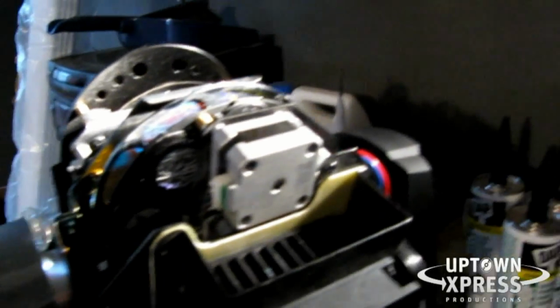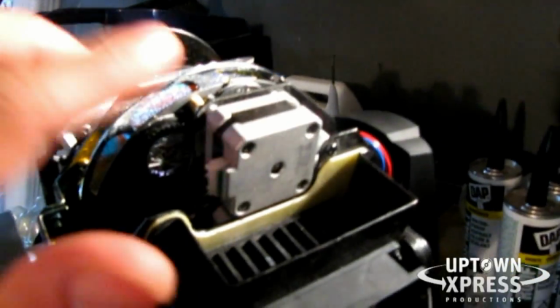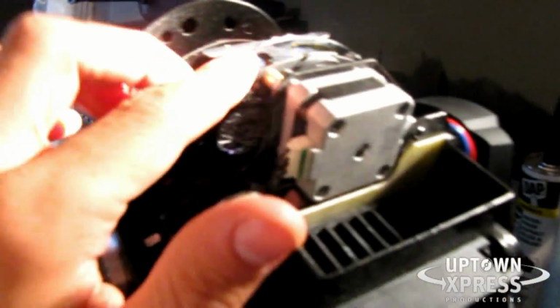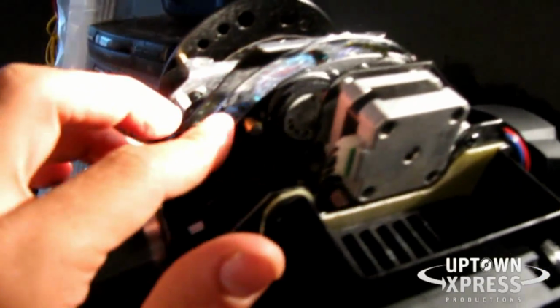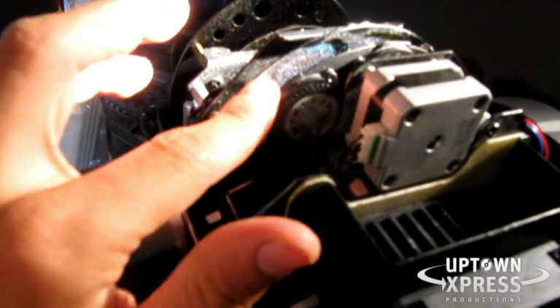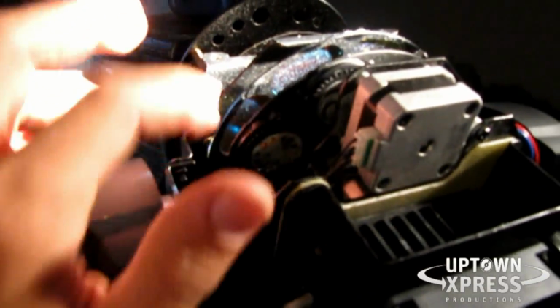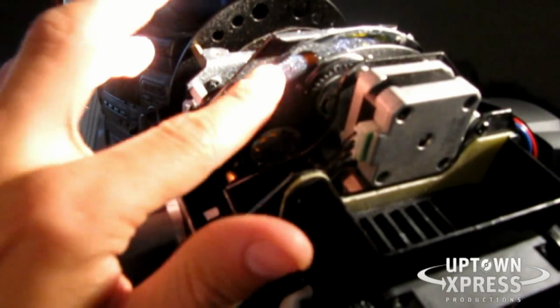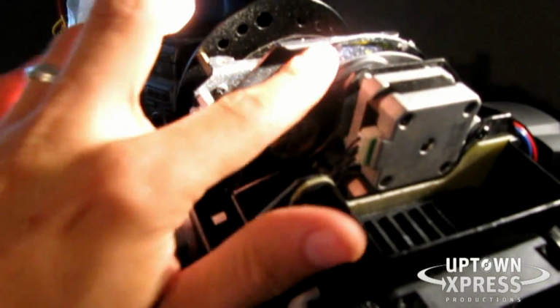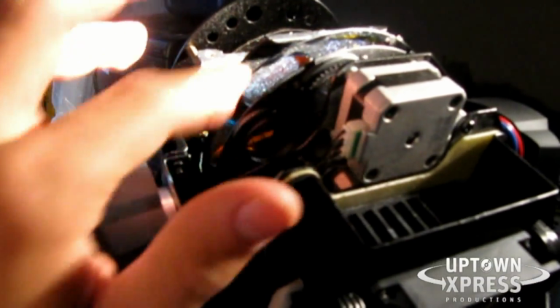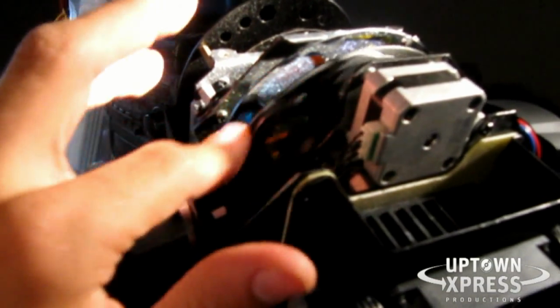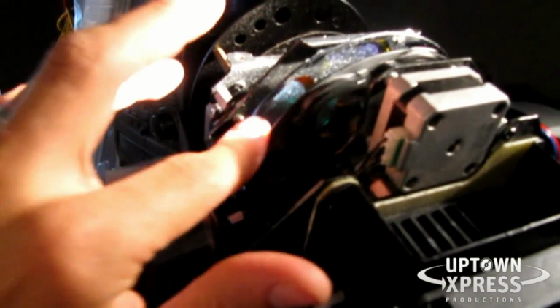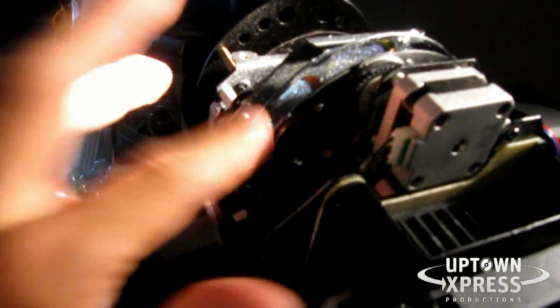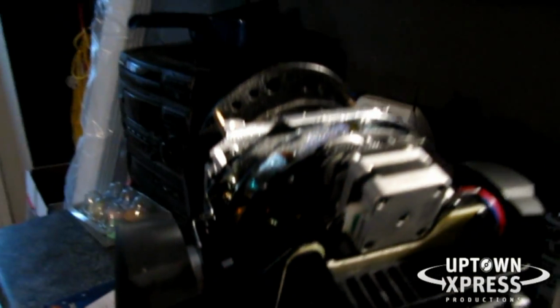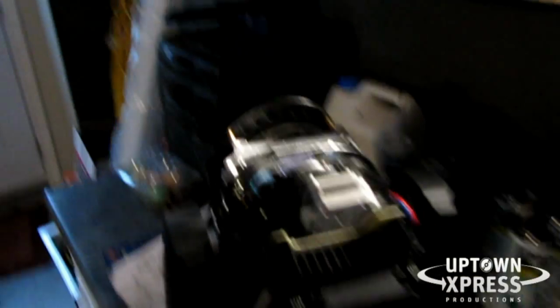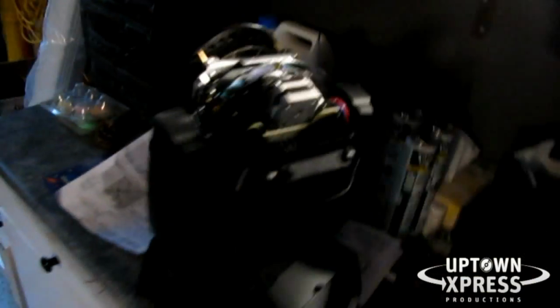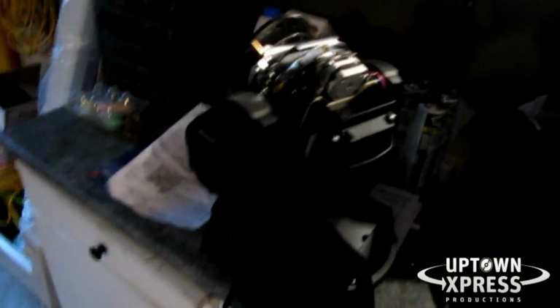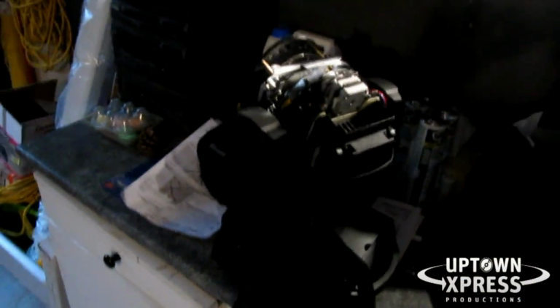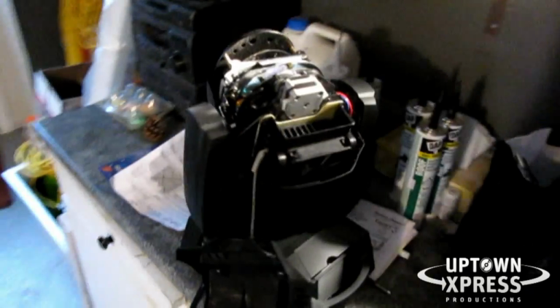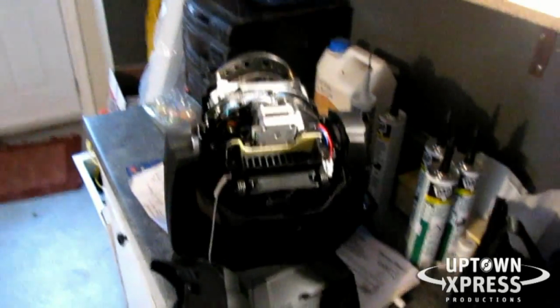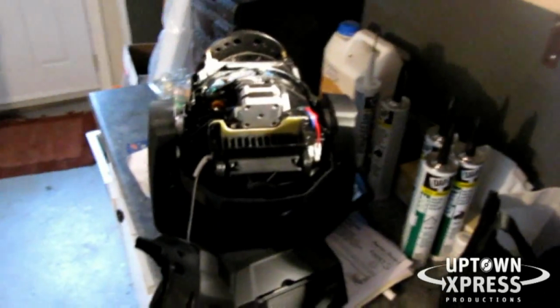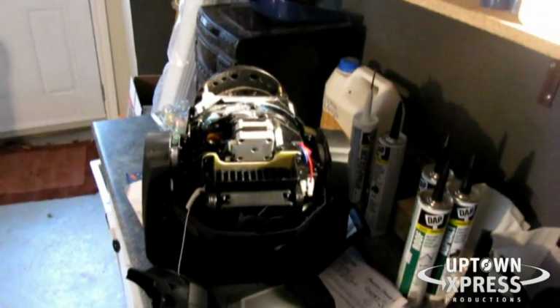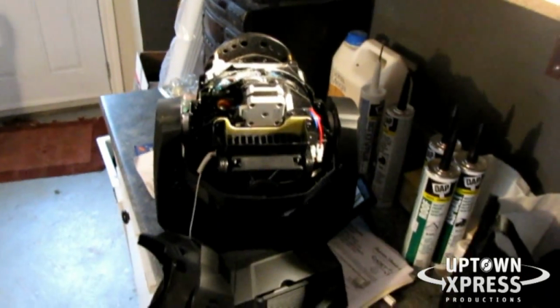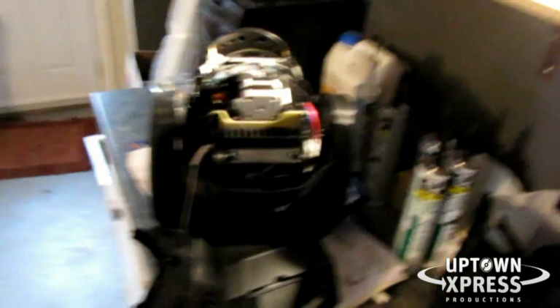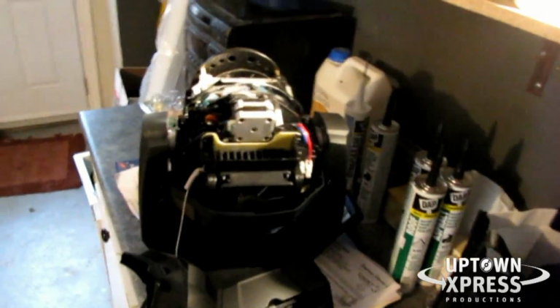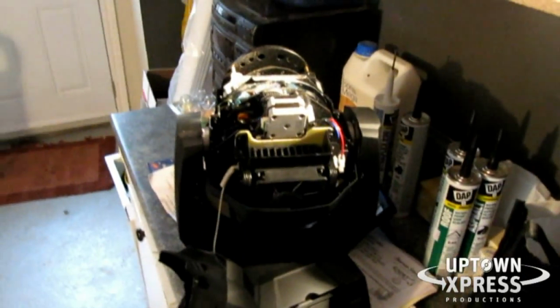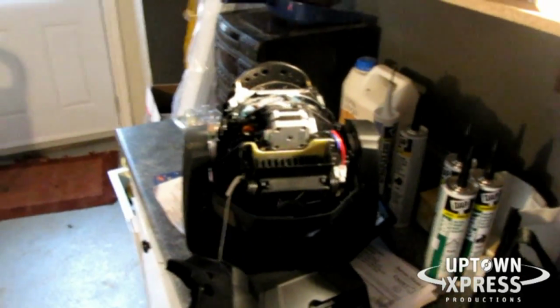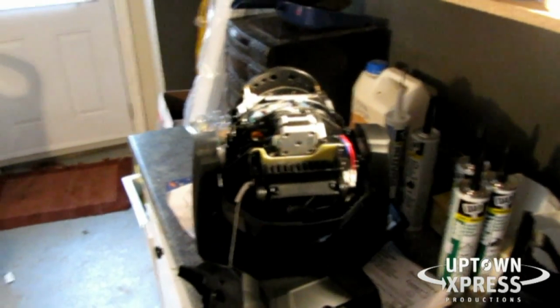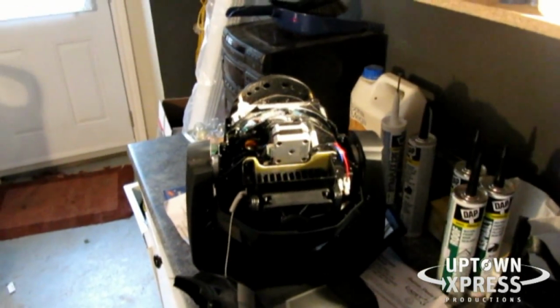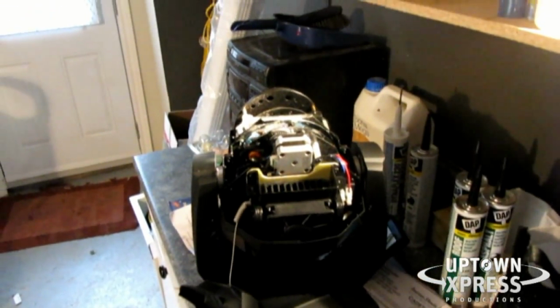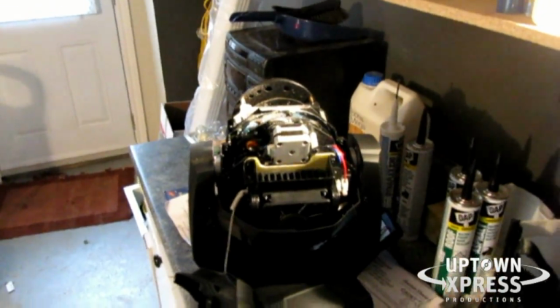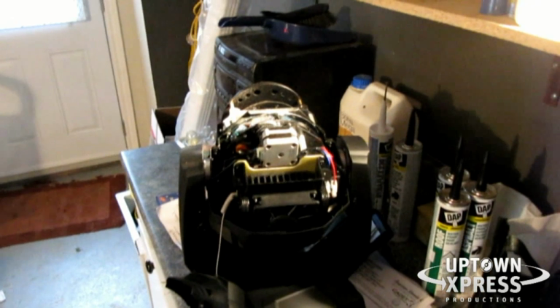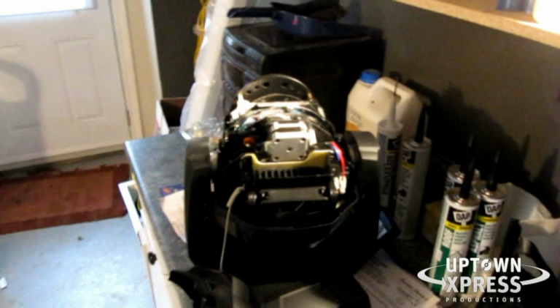That's how you change the gobos on the American DJ busy spot LED. I hope that helped. If you have any questions, feel free to leave a comment. See you on the next one — practice and enjoy.